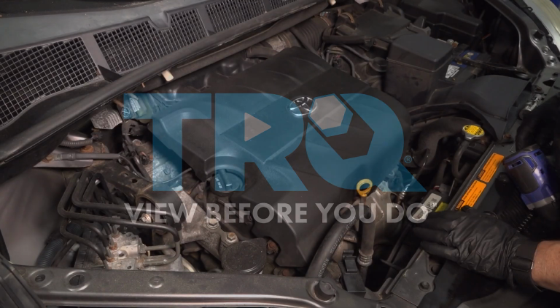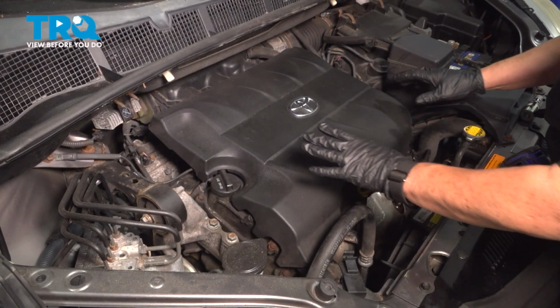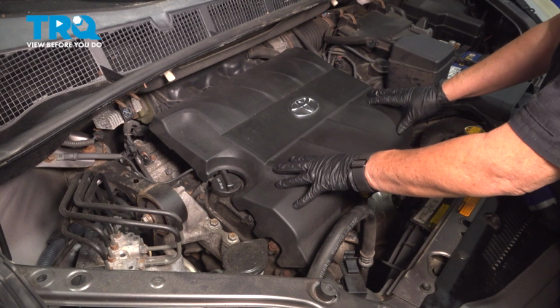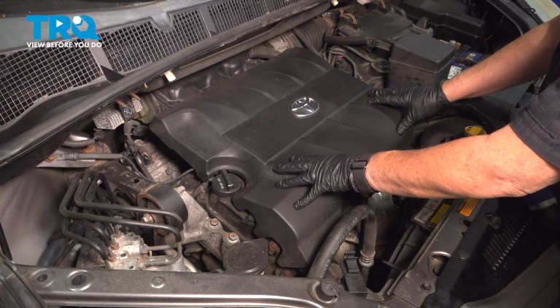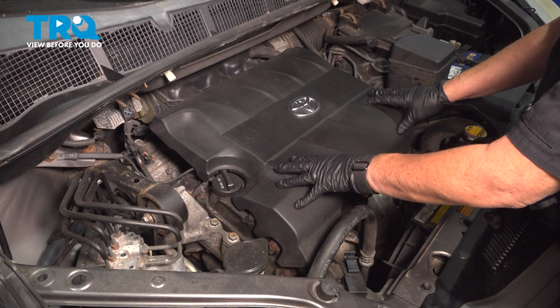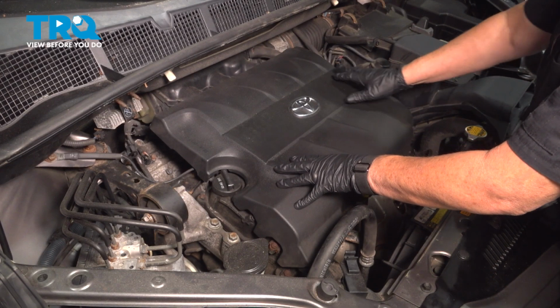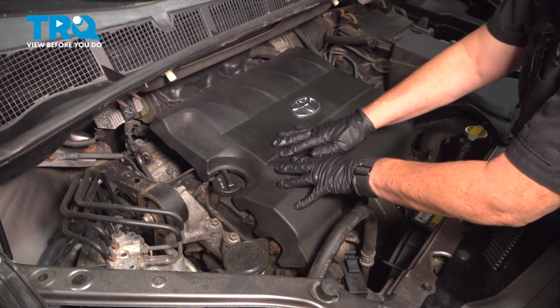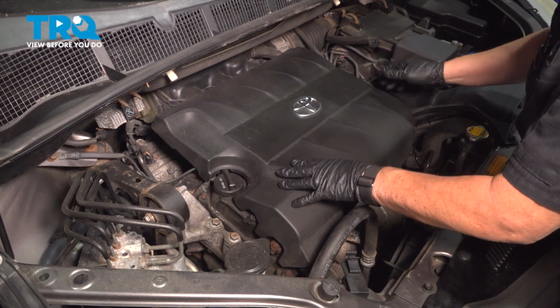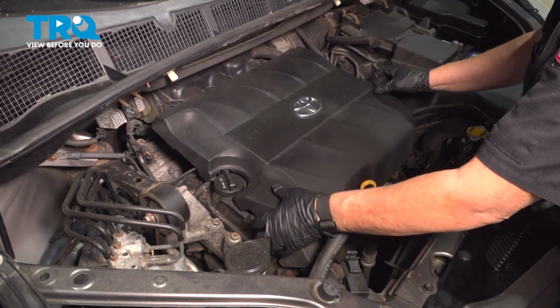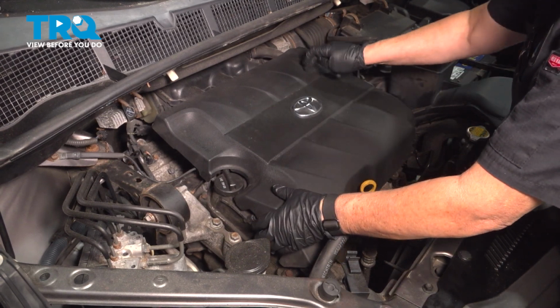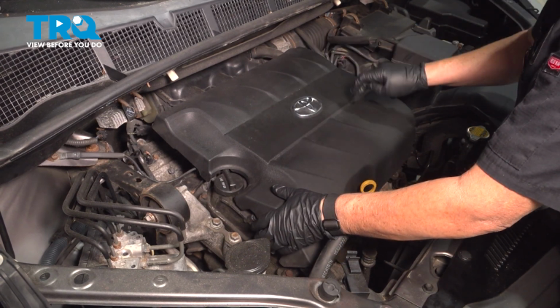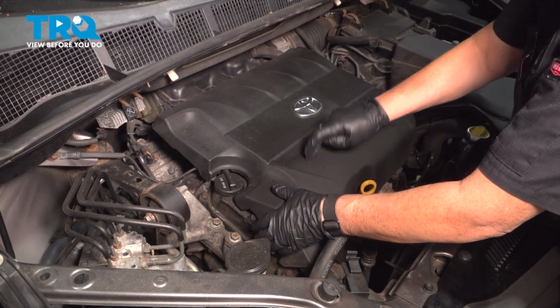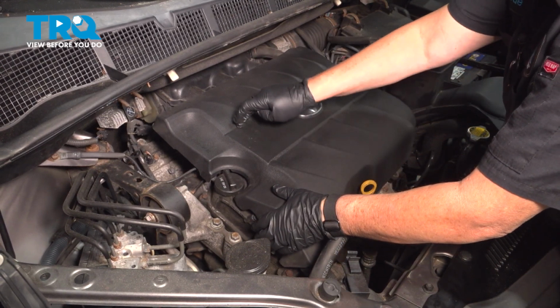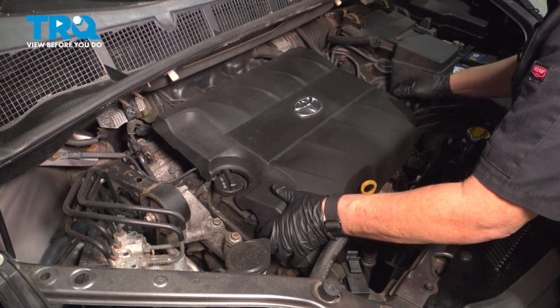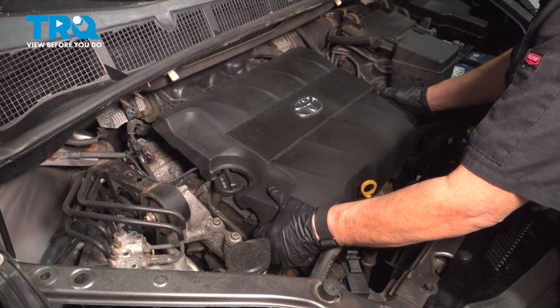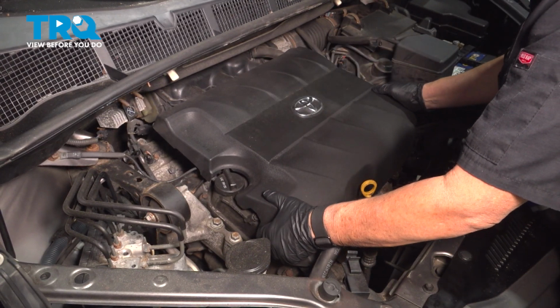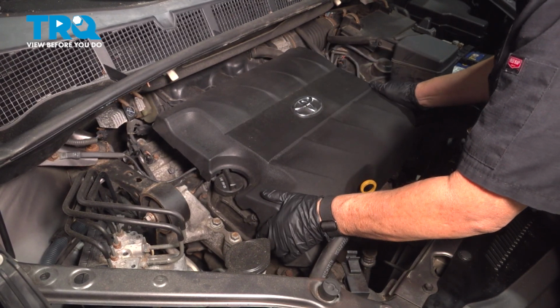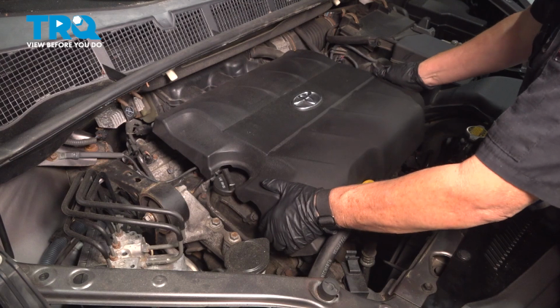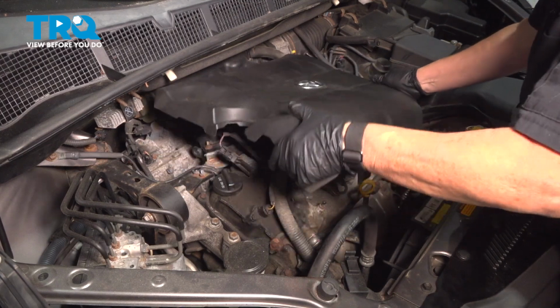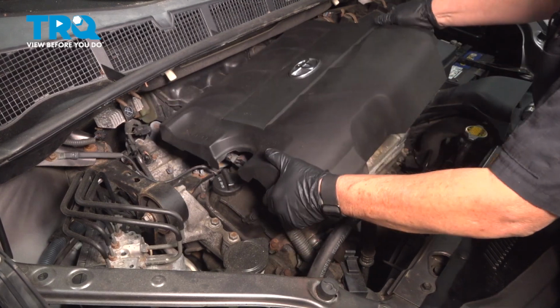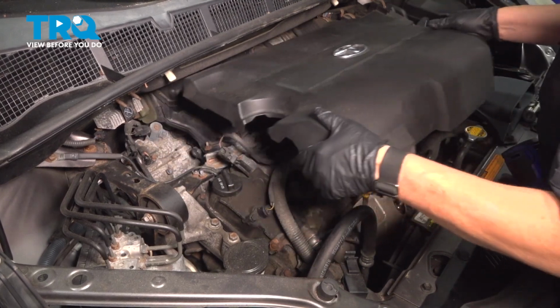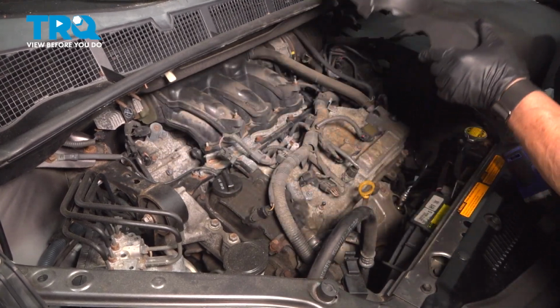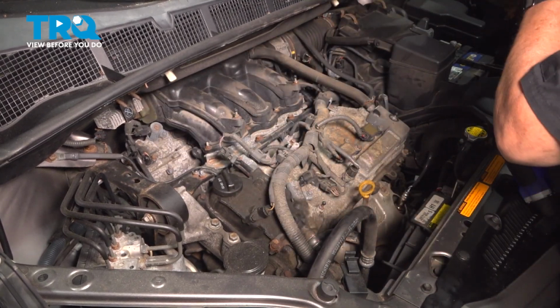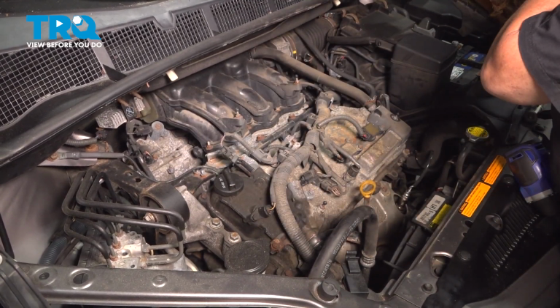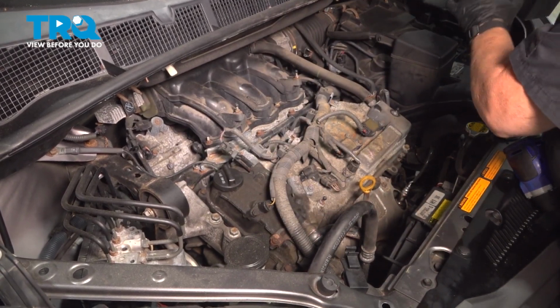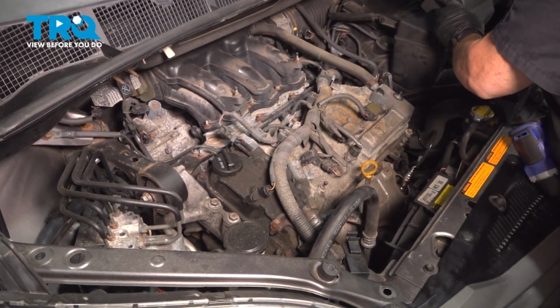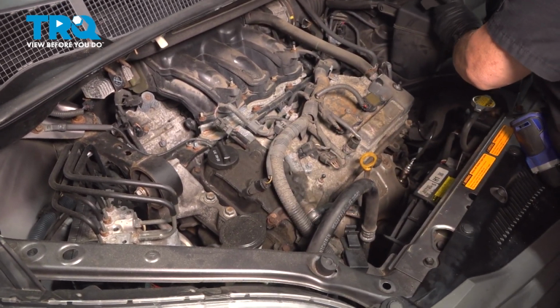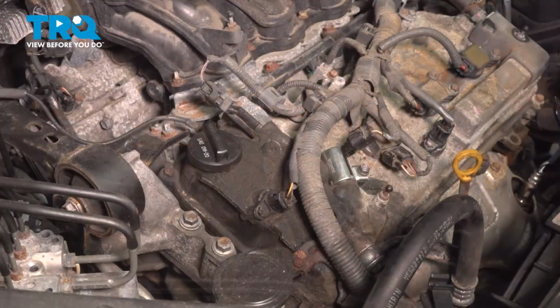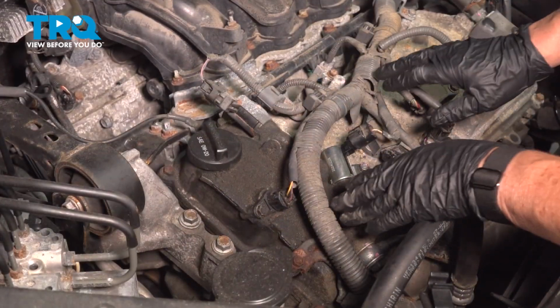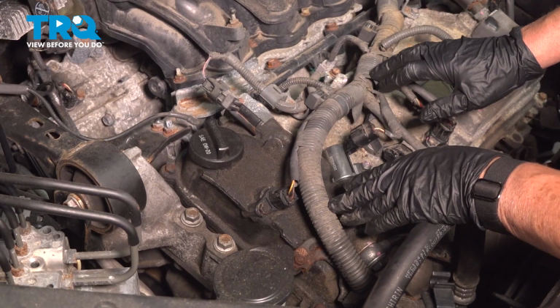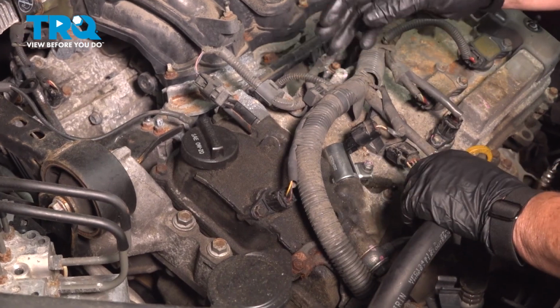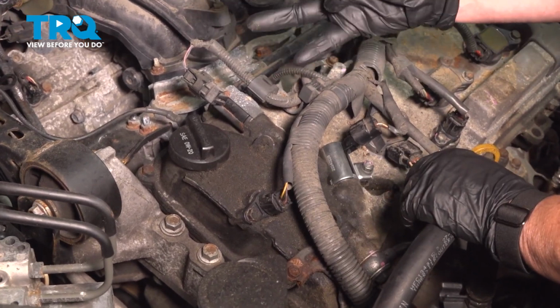Once you open the hood, we're going to take the engine cover off. There are four rubber bushing tabs — you're just going to grab firmly and pull up, then set it aside.